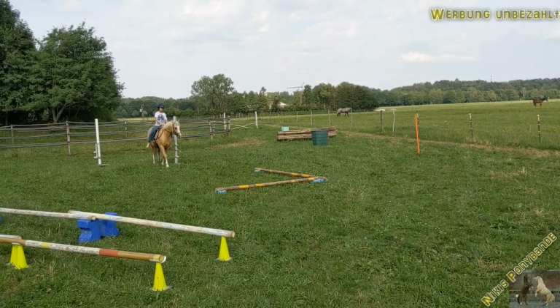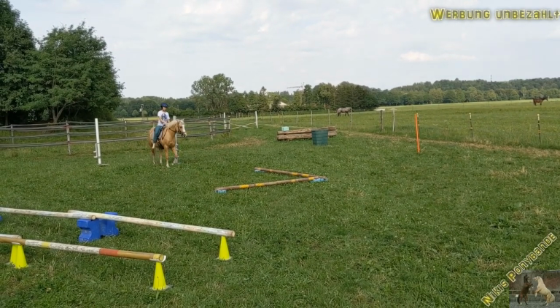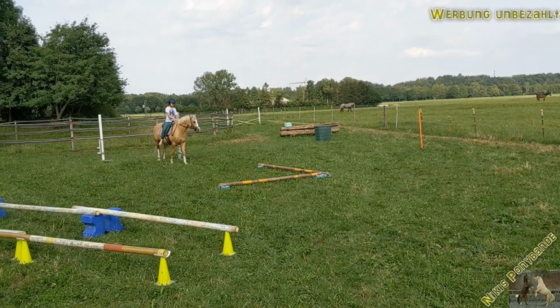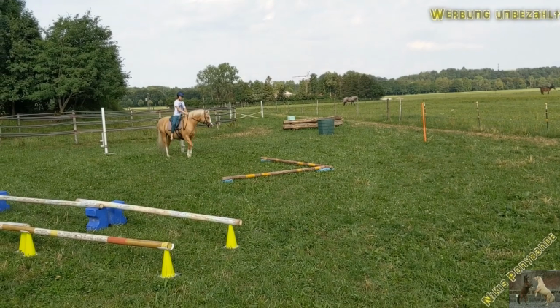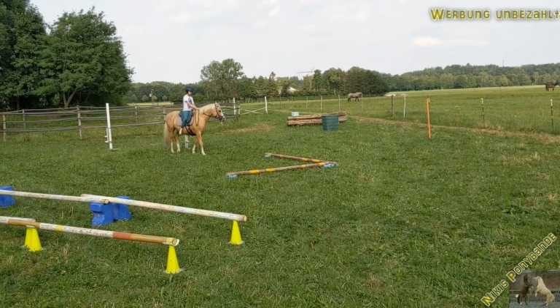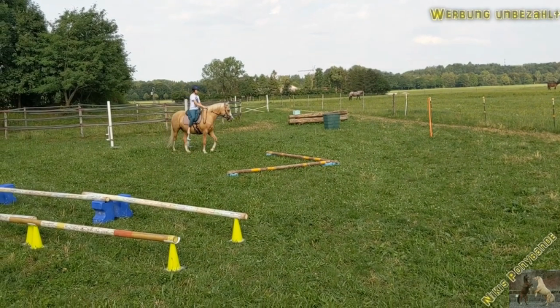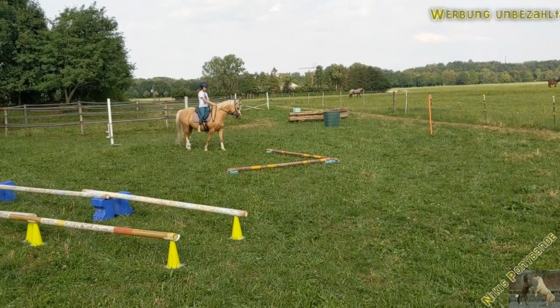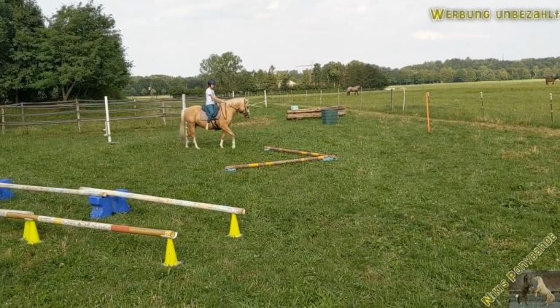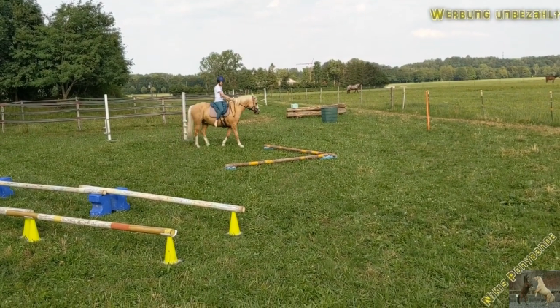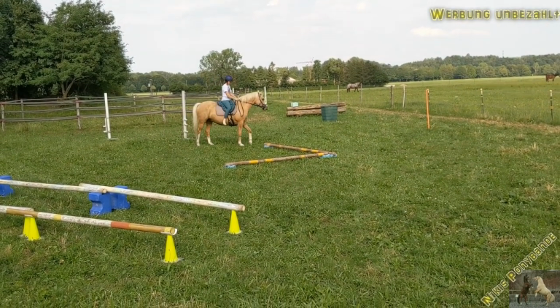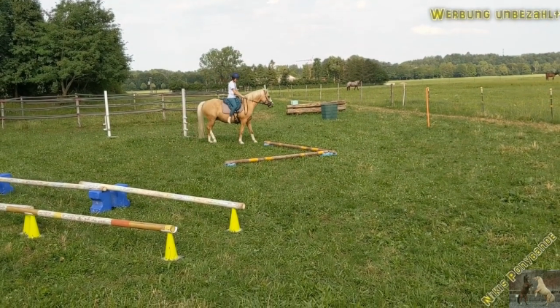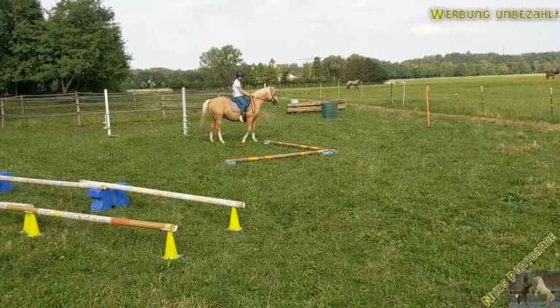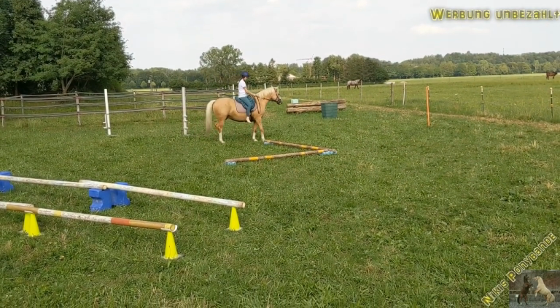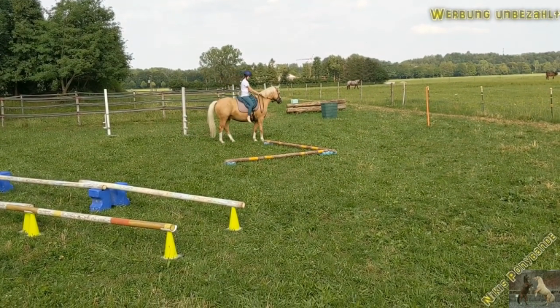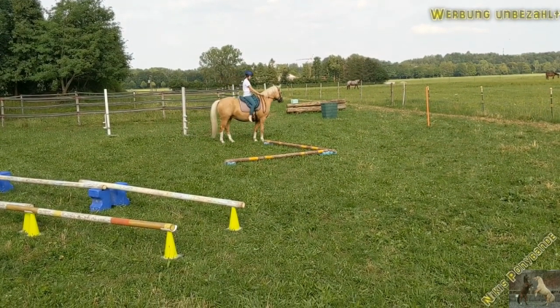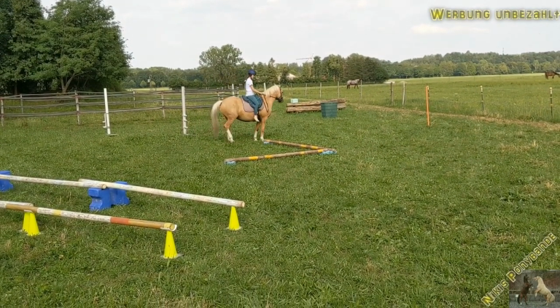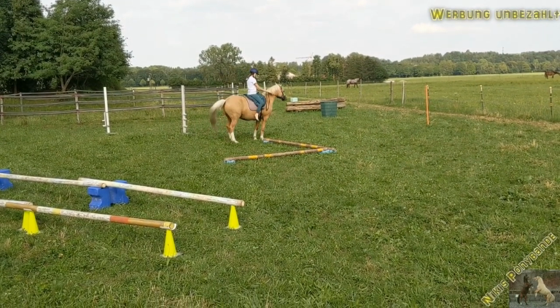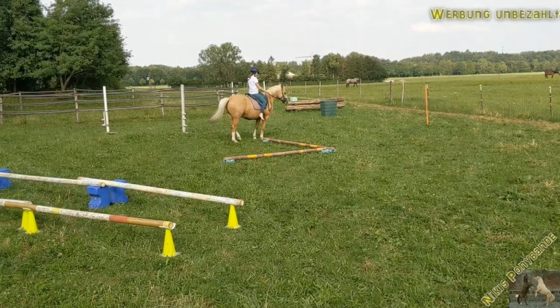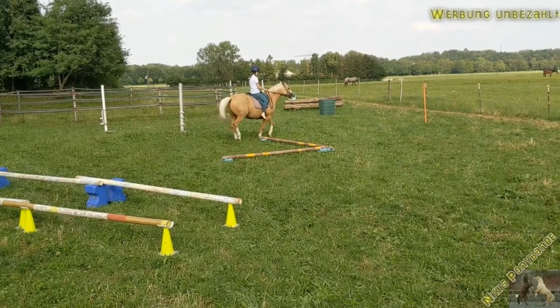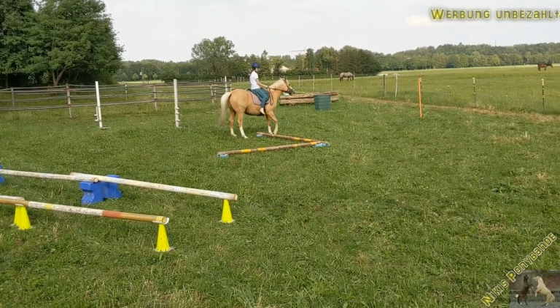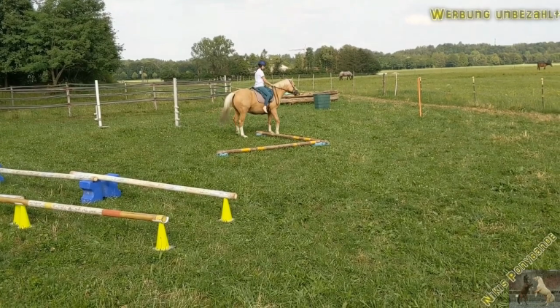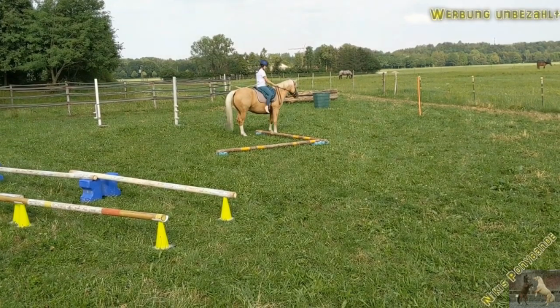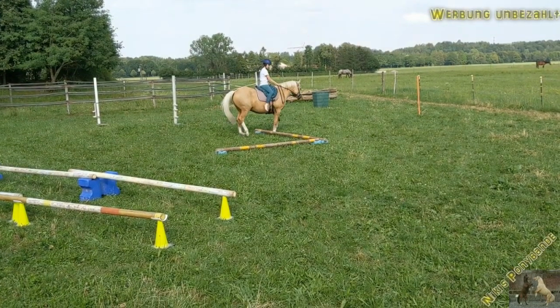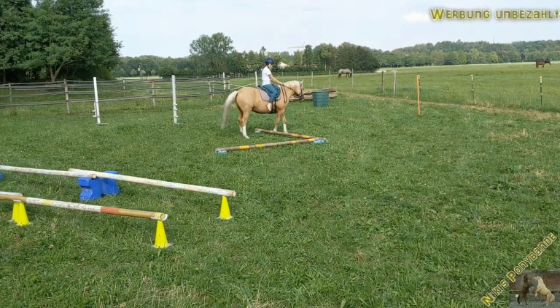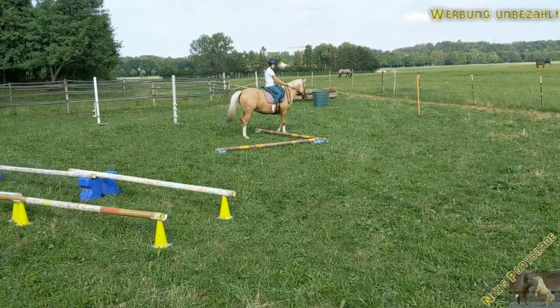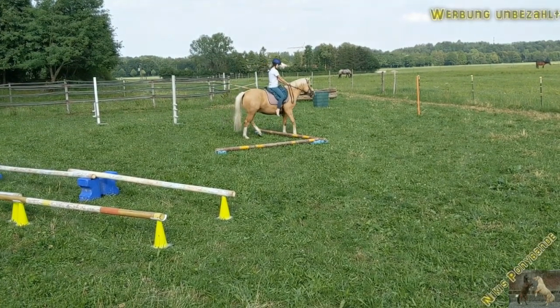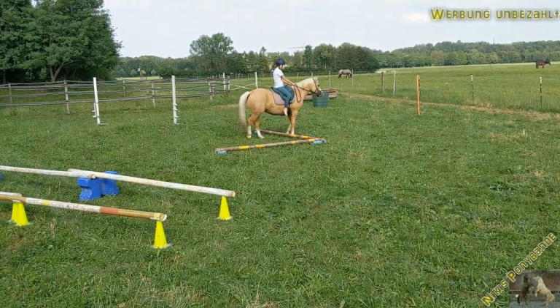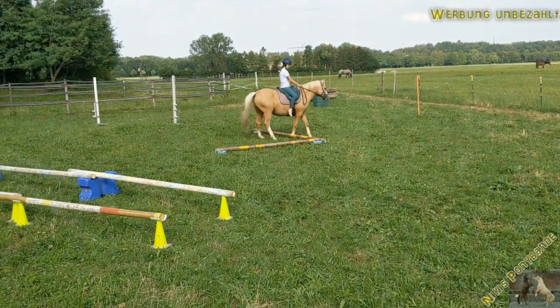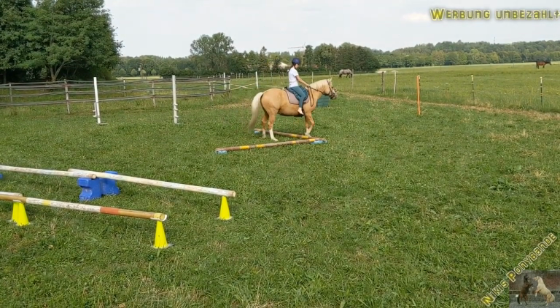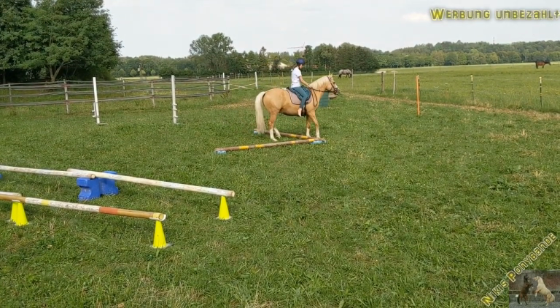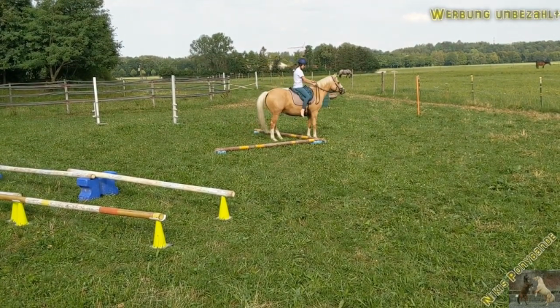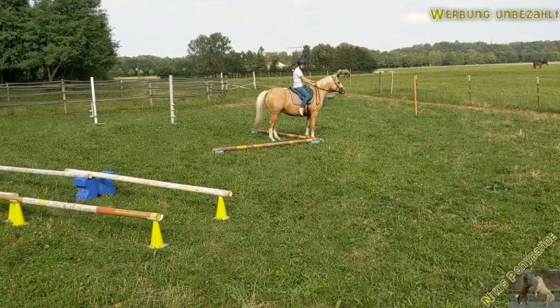Transition from trot to canter and canter to trot already works really well. The next thing is the L side pass.